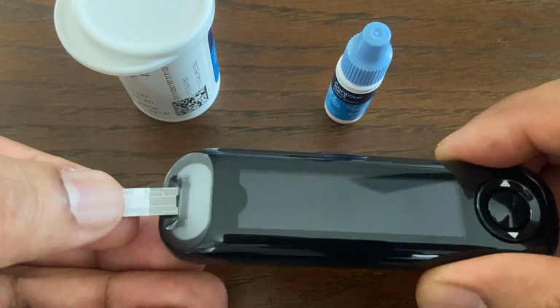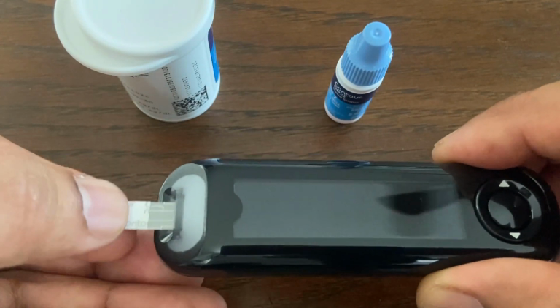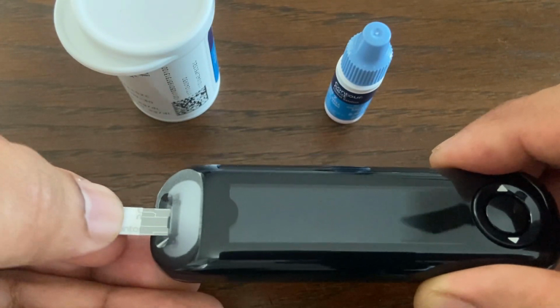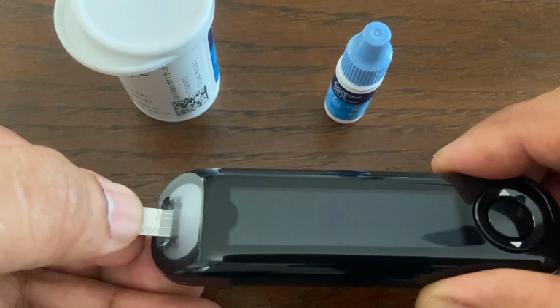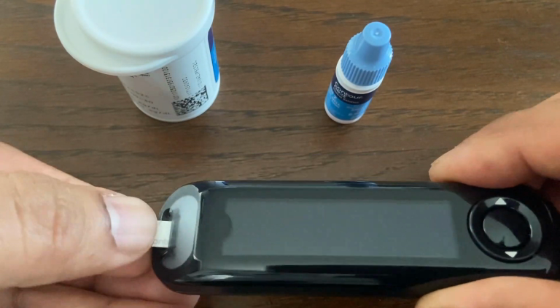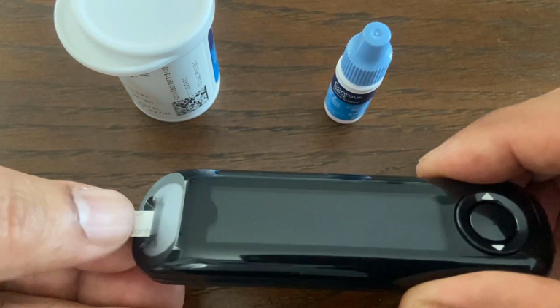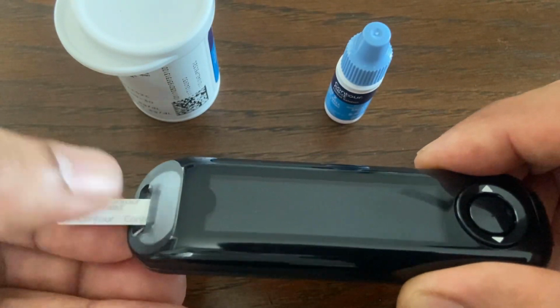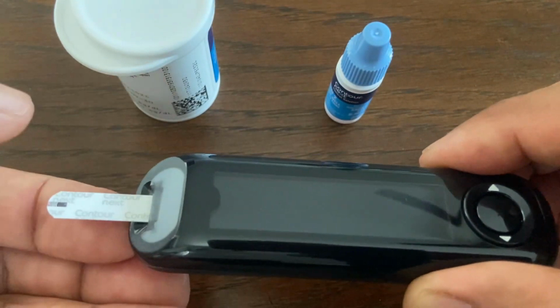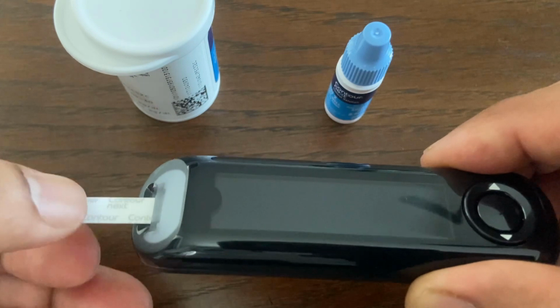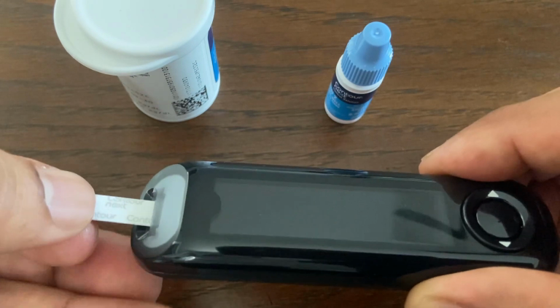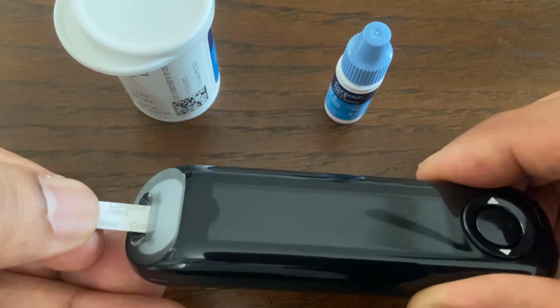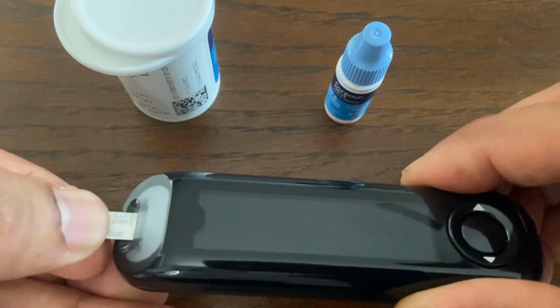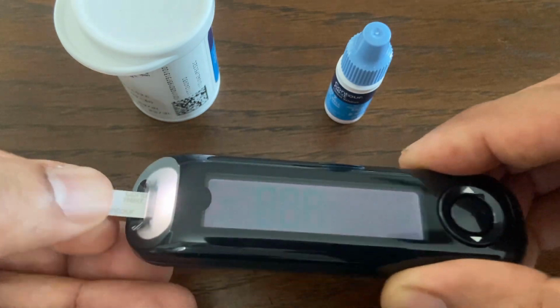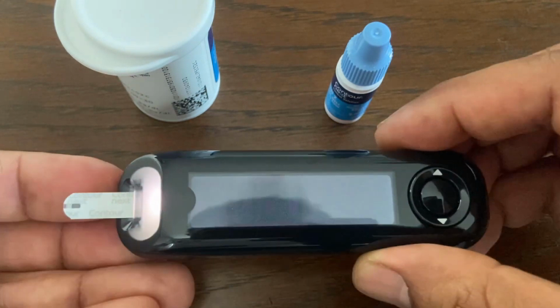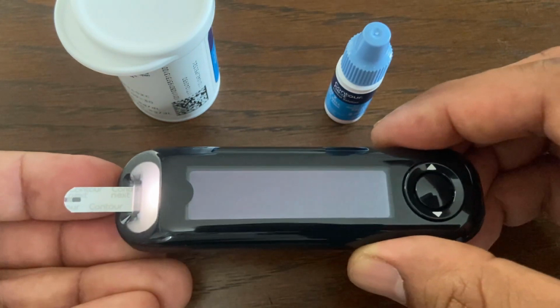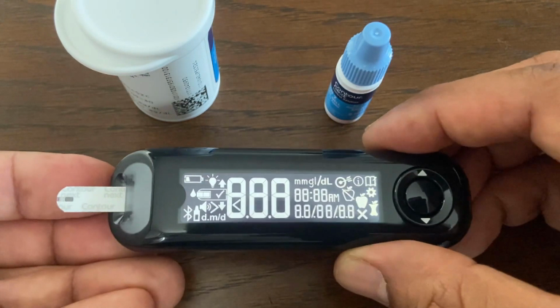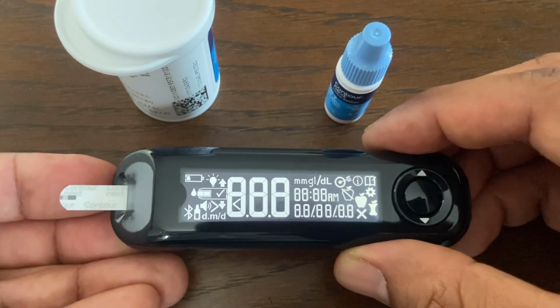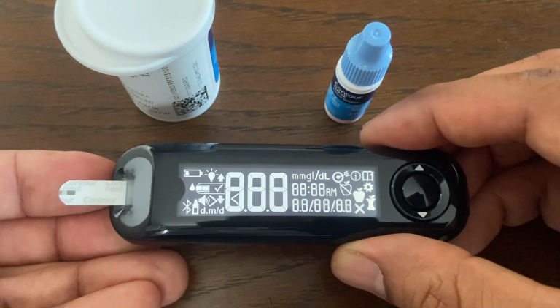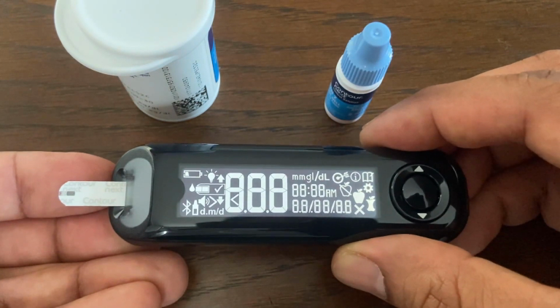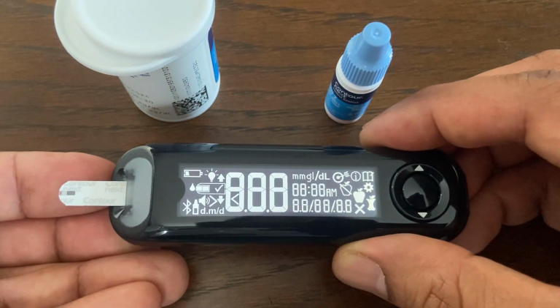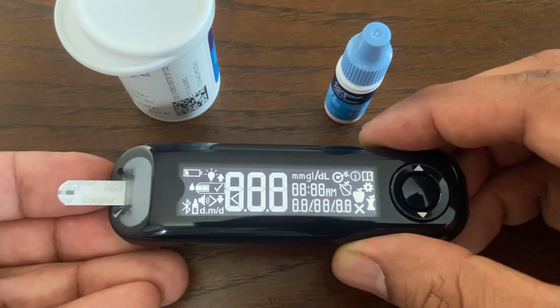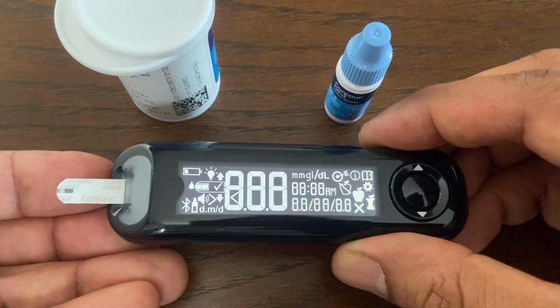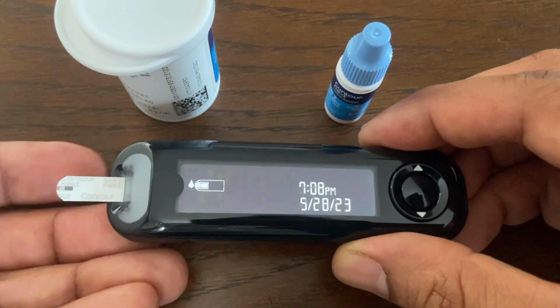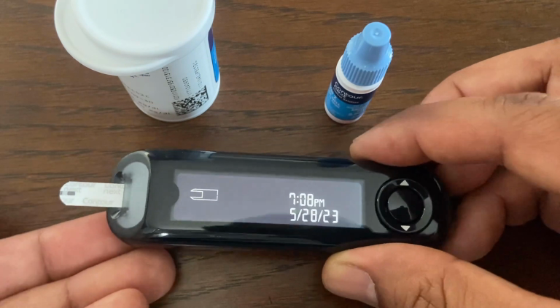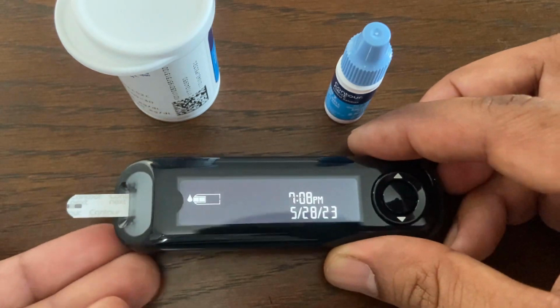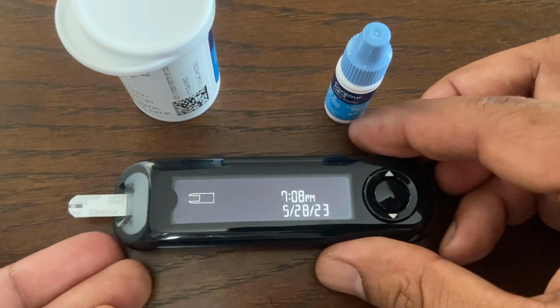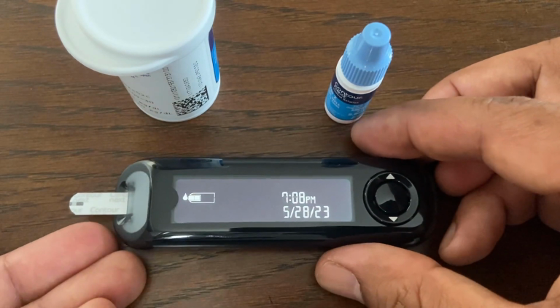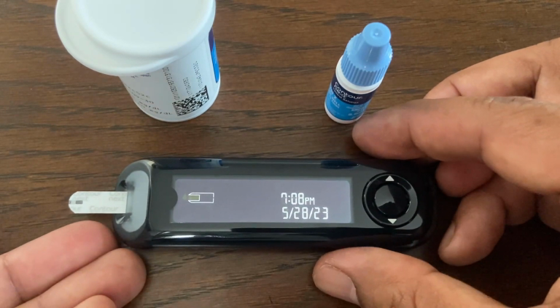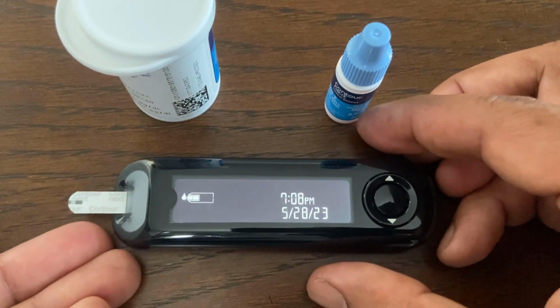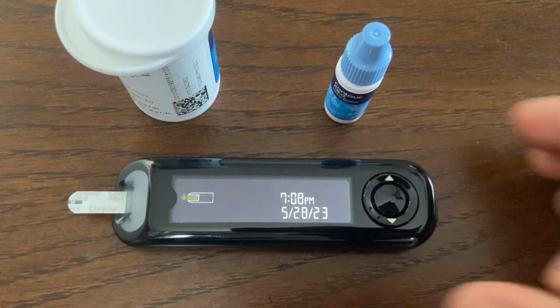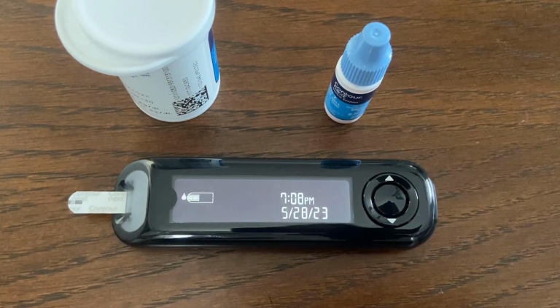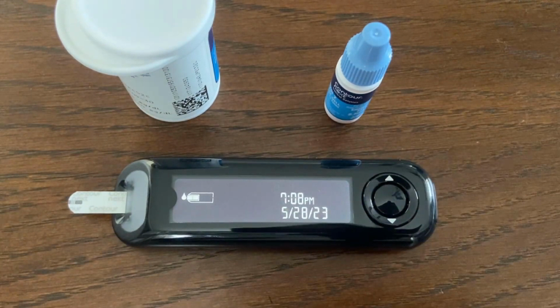To turn the meter on, simply insert the test strip into the meter. Insert the gray square end firmly into the test strip port until the meter beeps. The screen displays a blinking blood drop indicating it is ready to test.